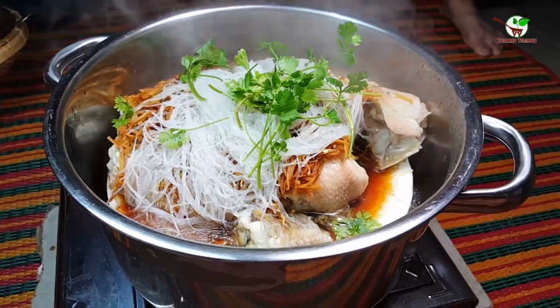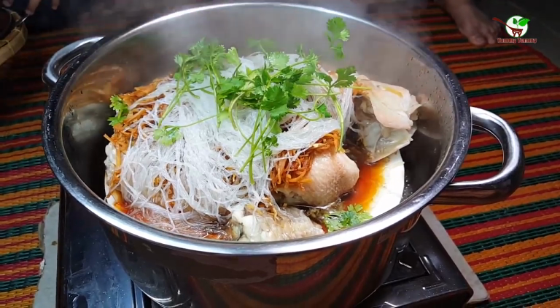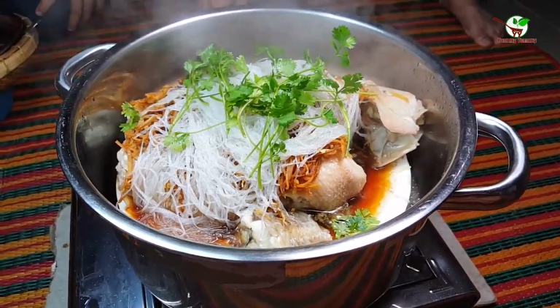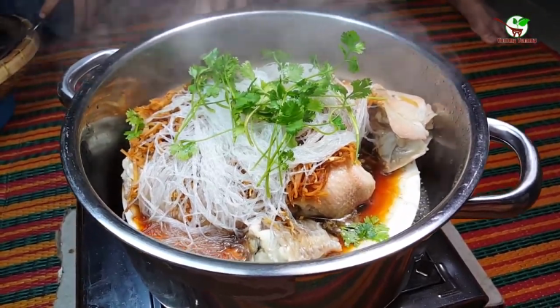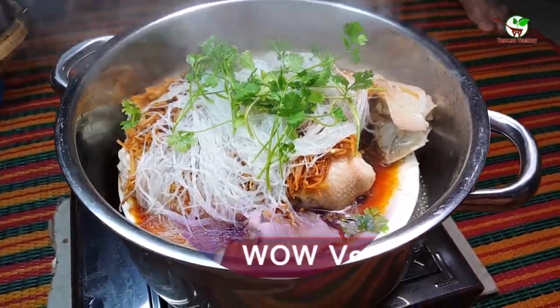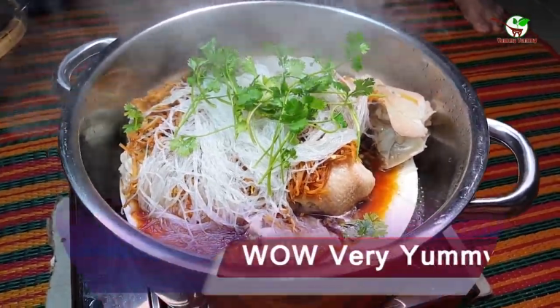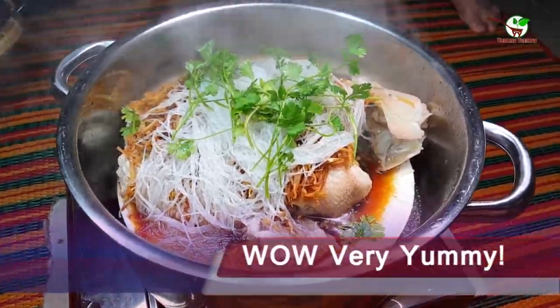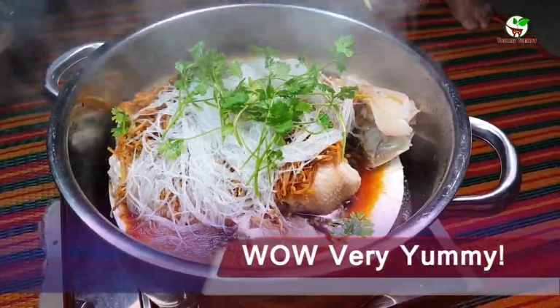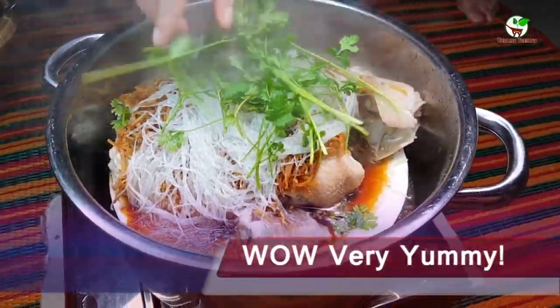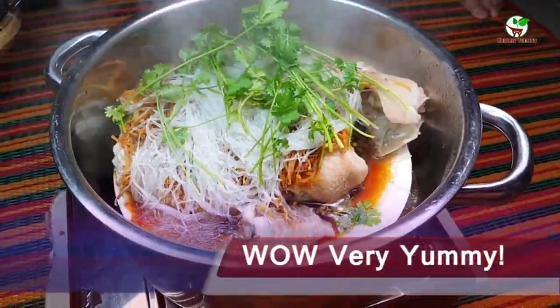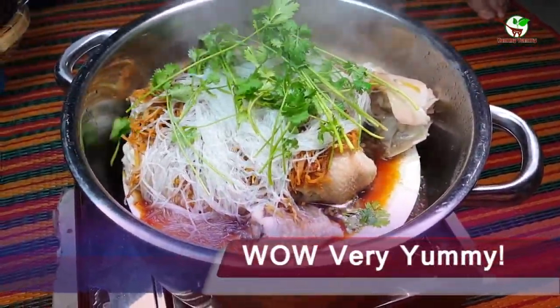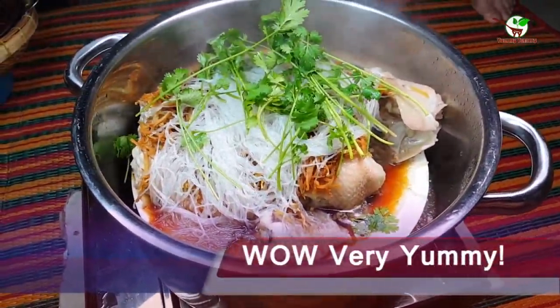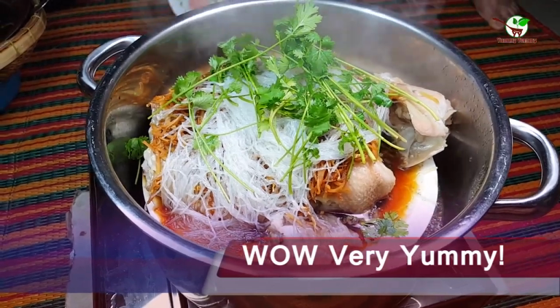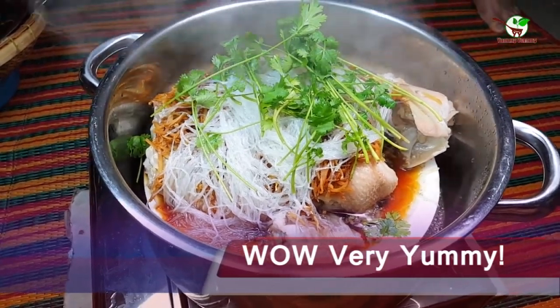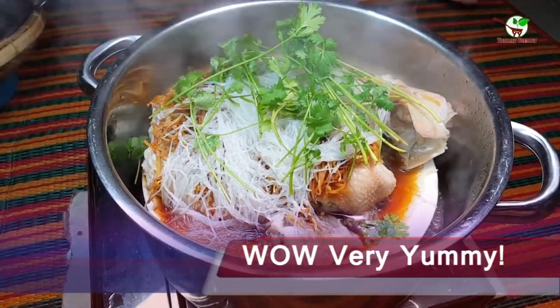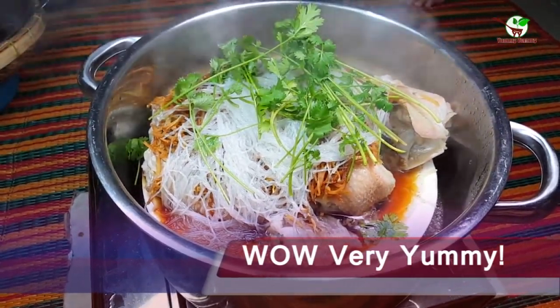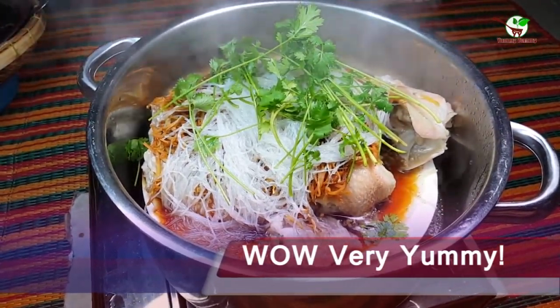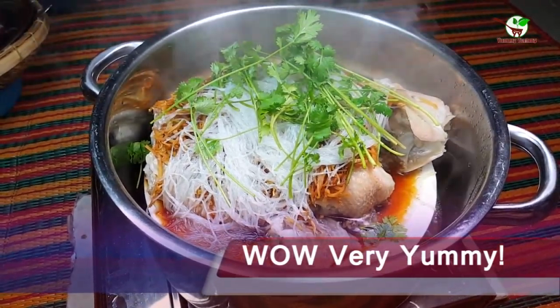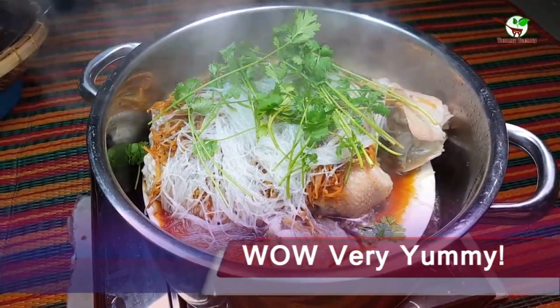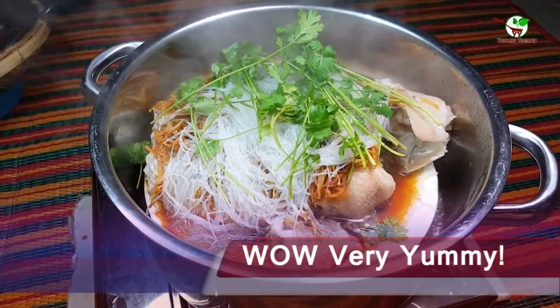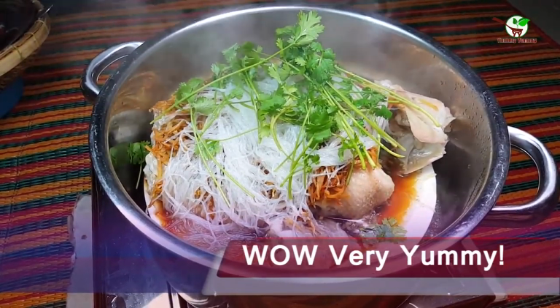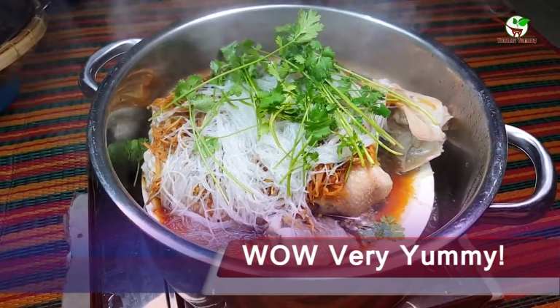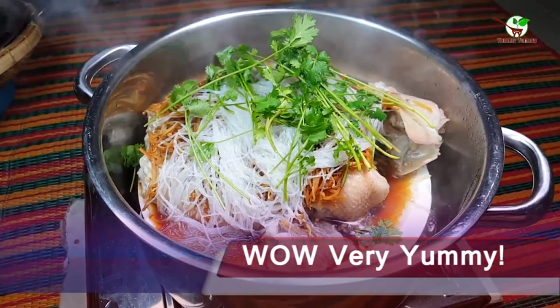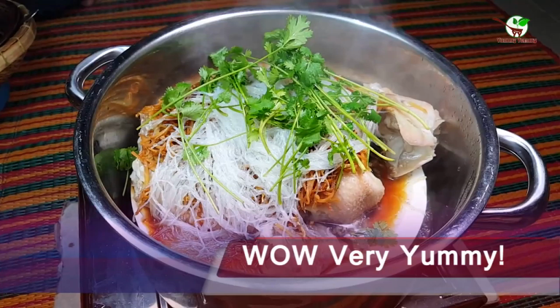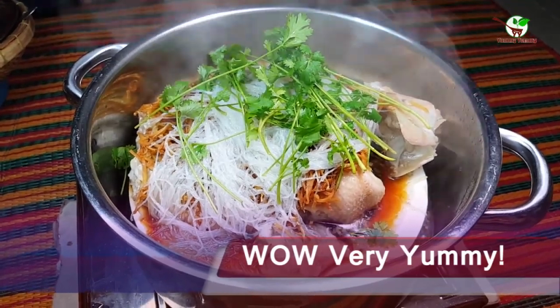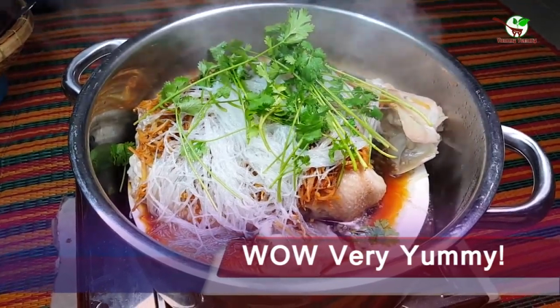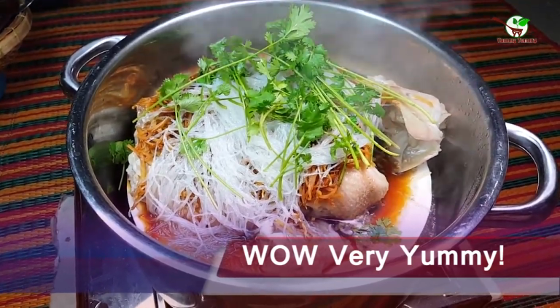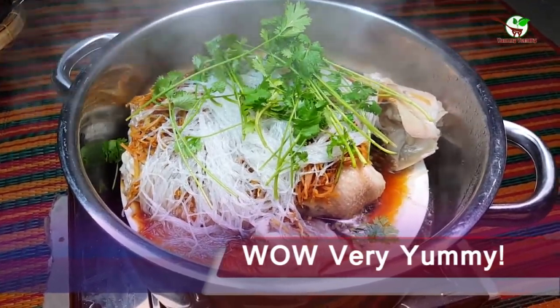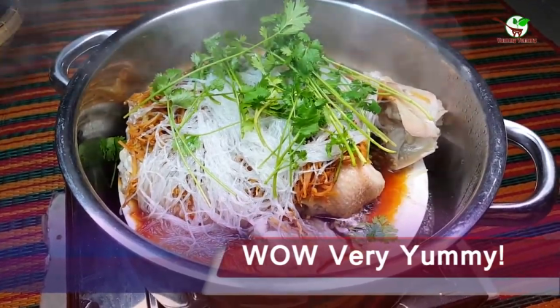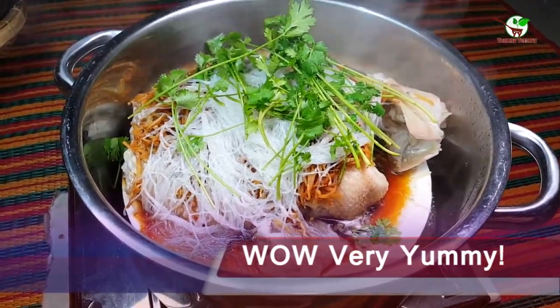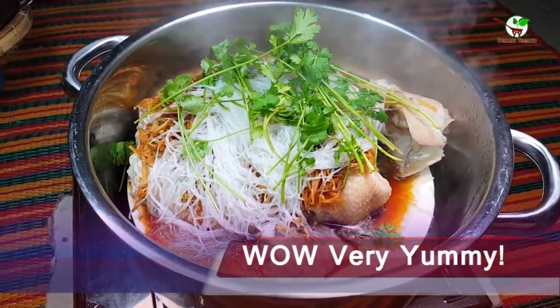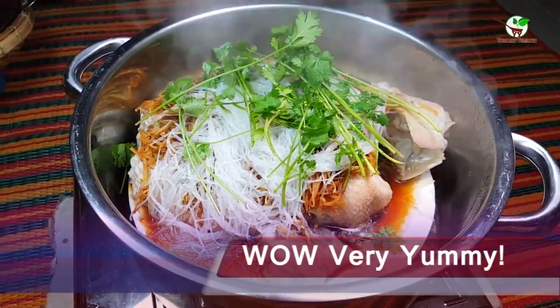Very nice. This is looking yummy and delicious — Chinese food with steamed fish and steamed fish seasoning sauce. That is very yummy.